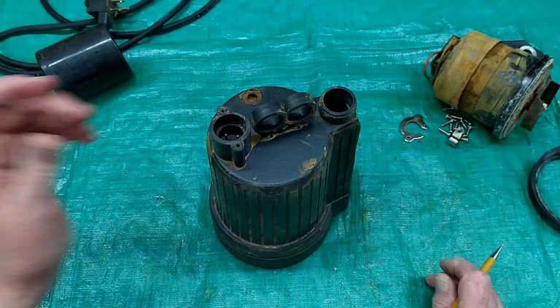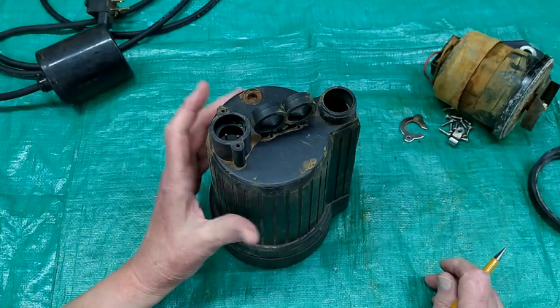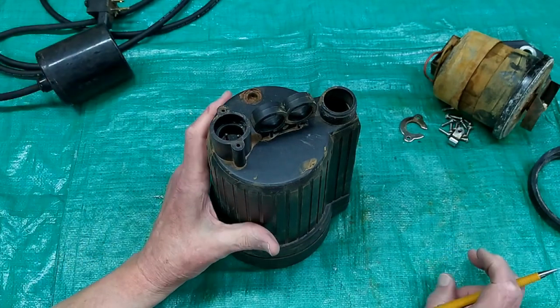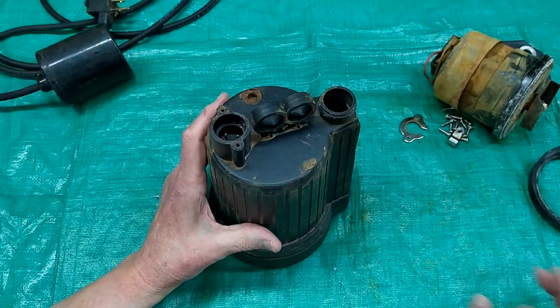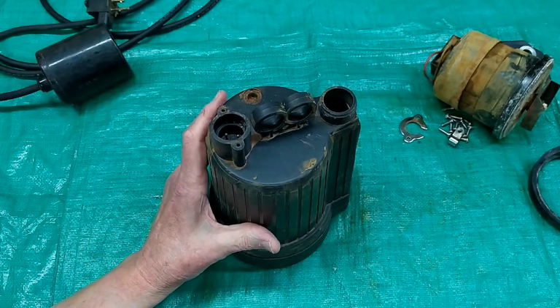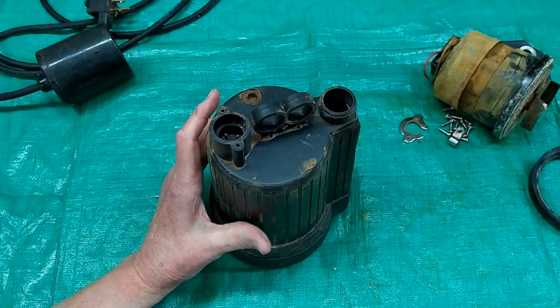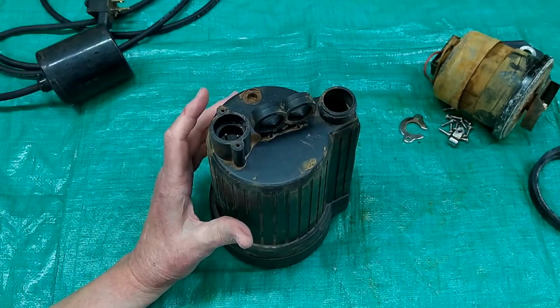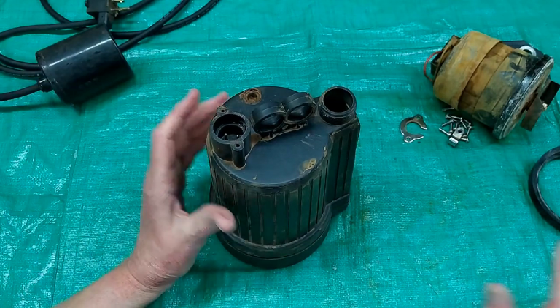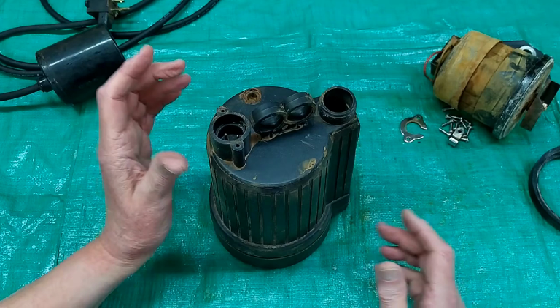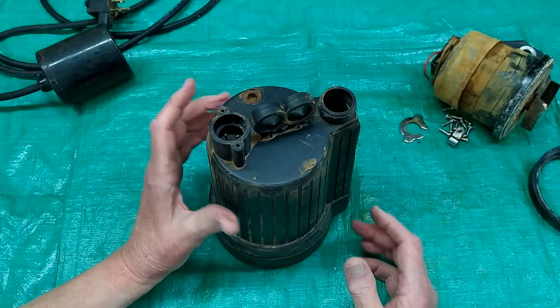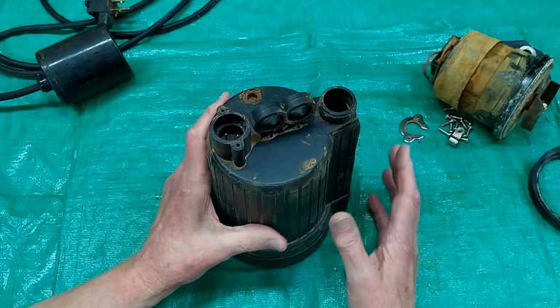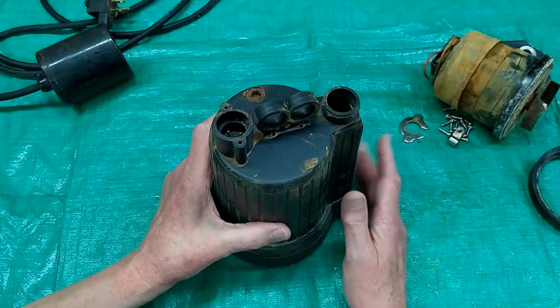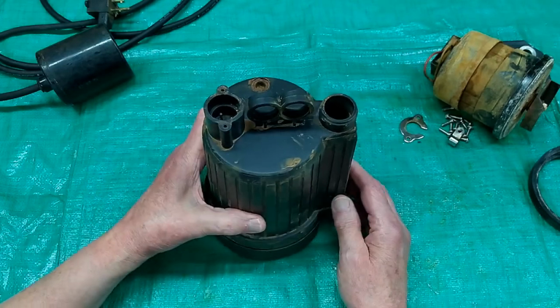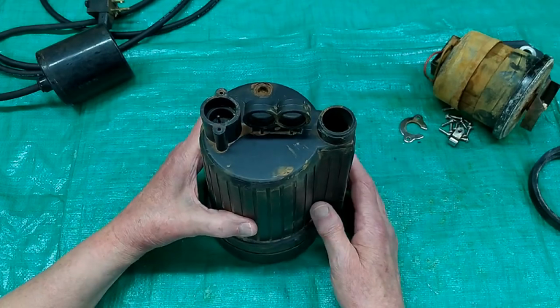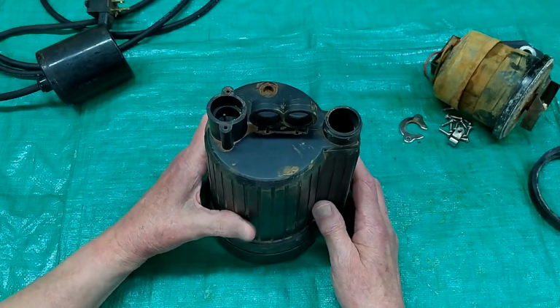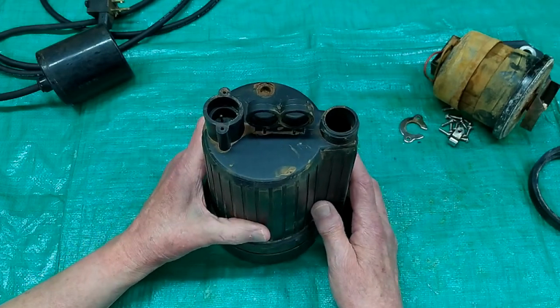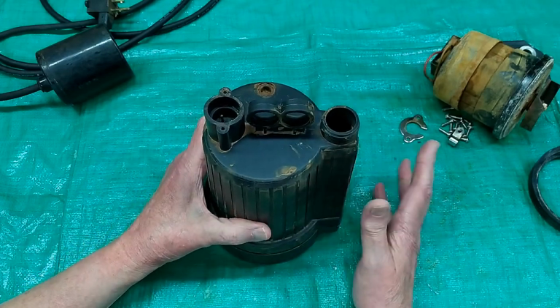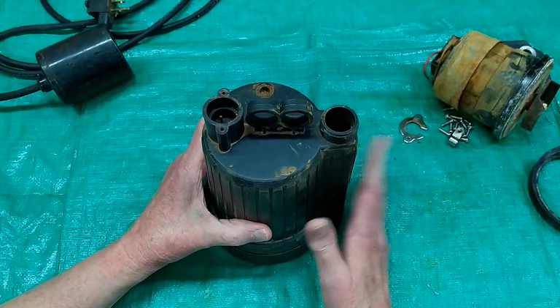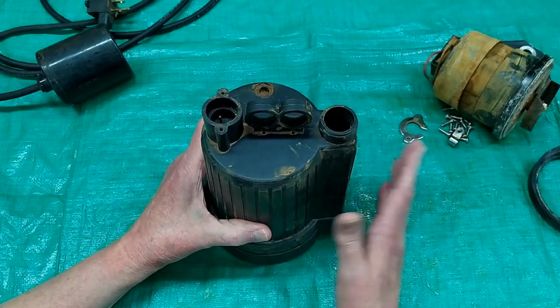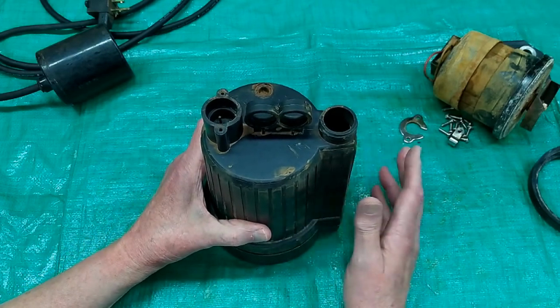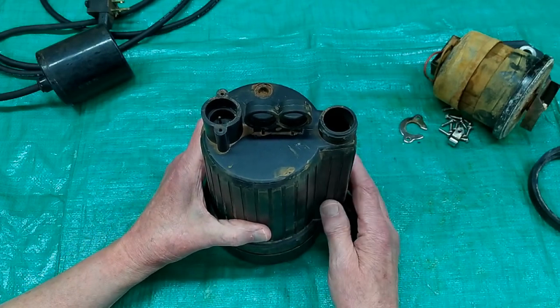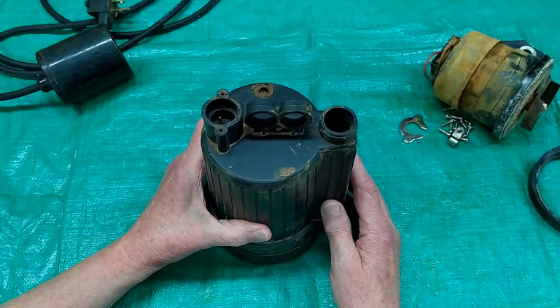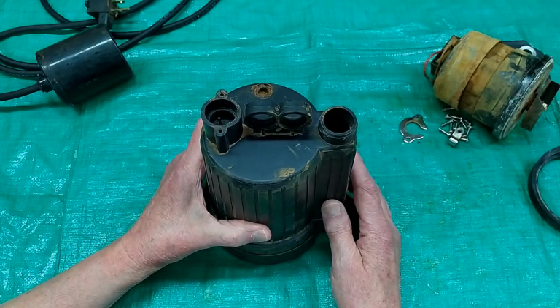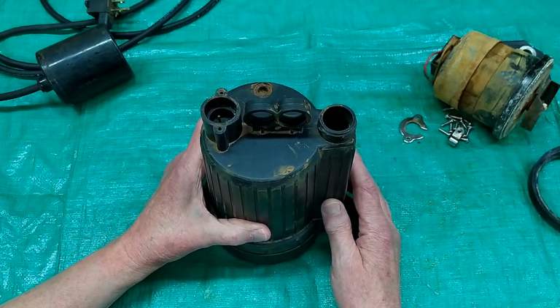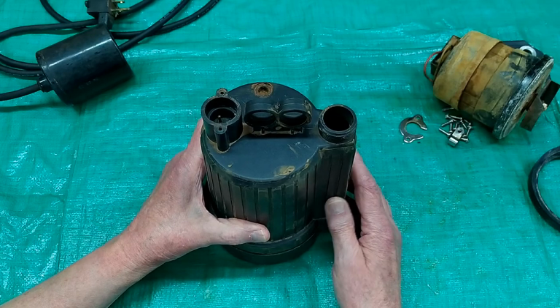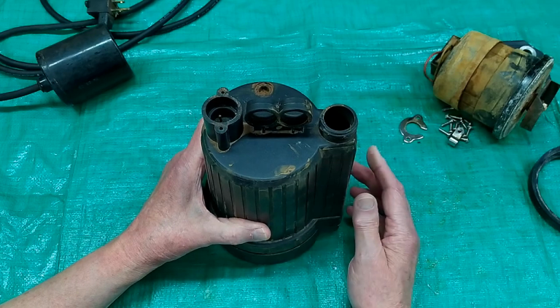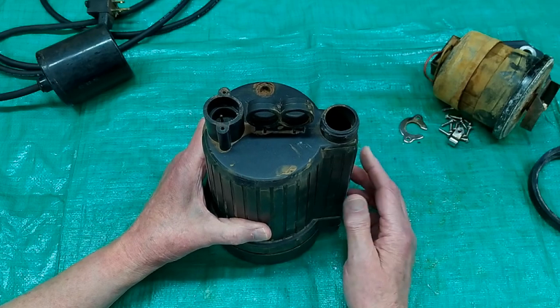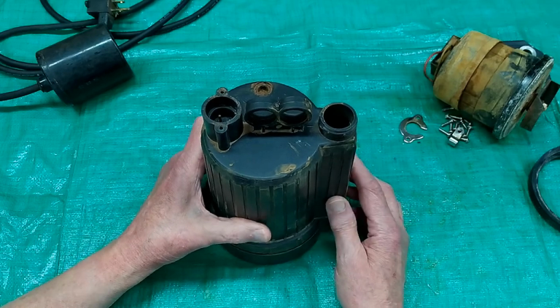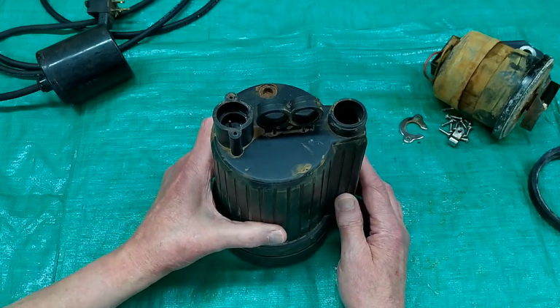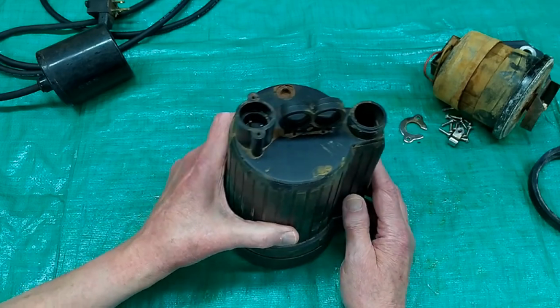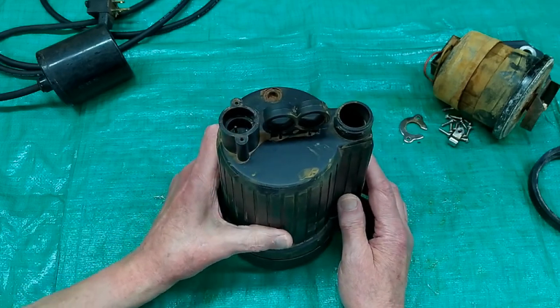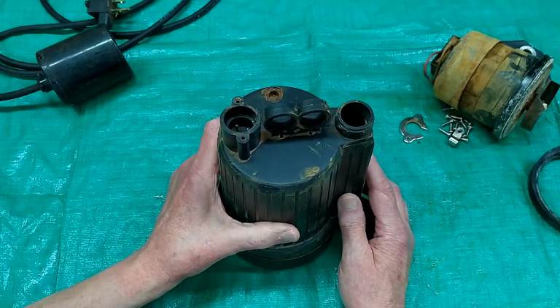I'll have to check to see how long I've had this, but this is the third sump pump I've had since I built my house, and that was about 21 years ago. So they don't last very long.